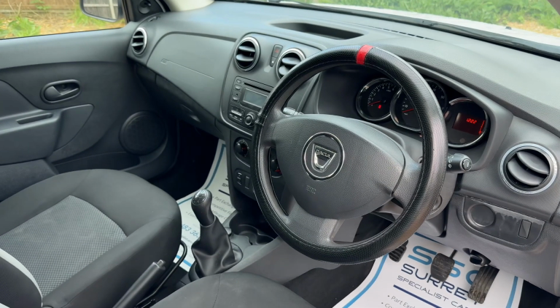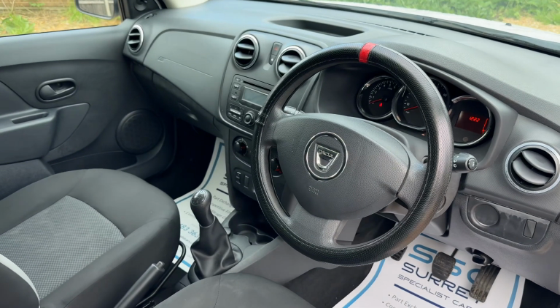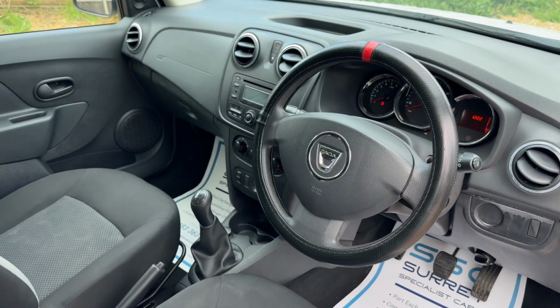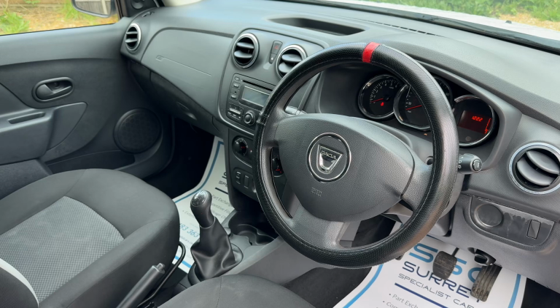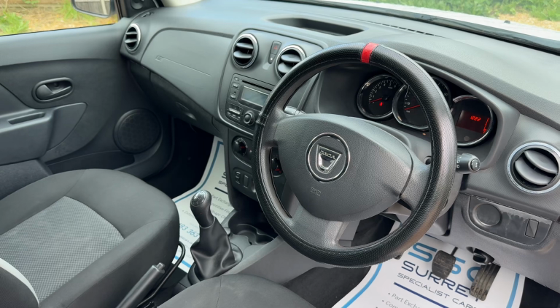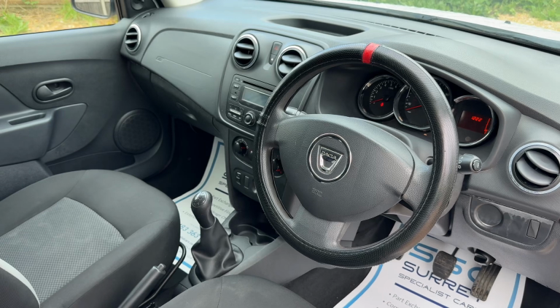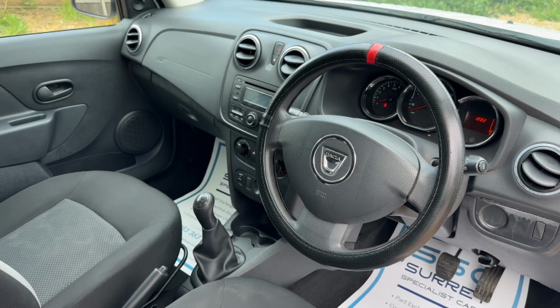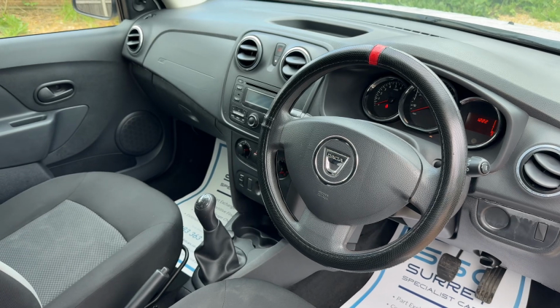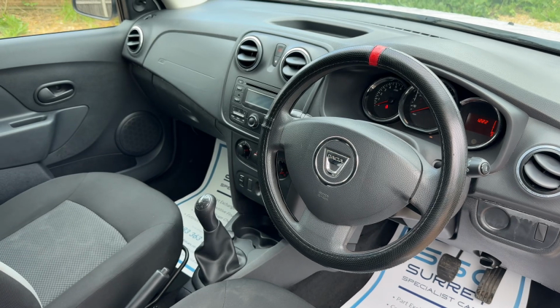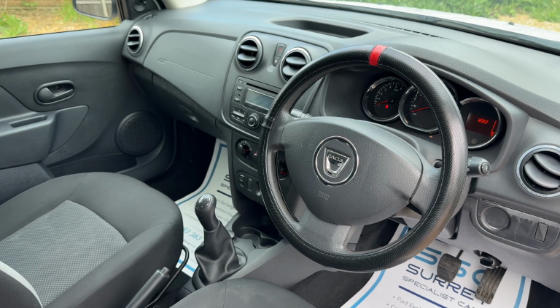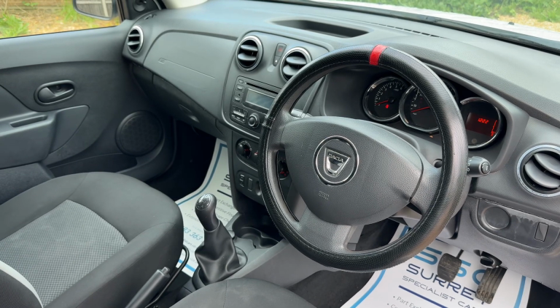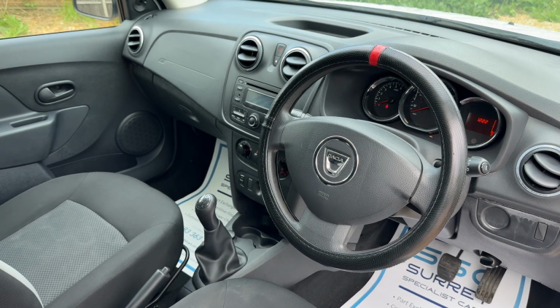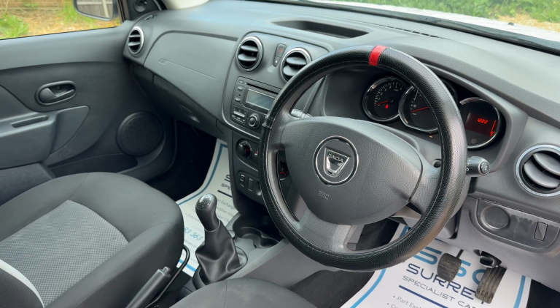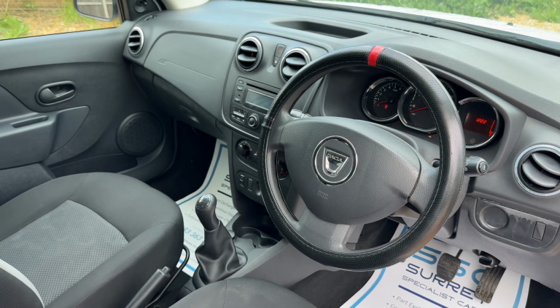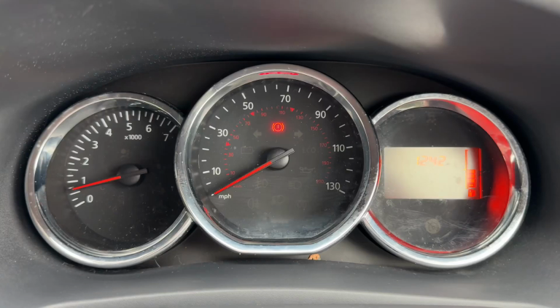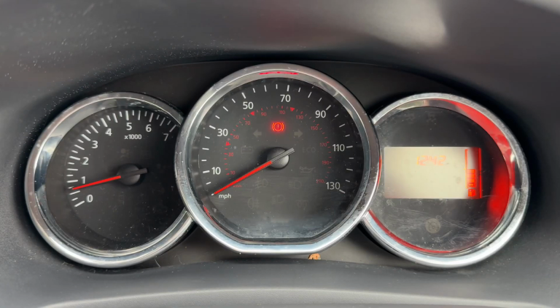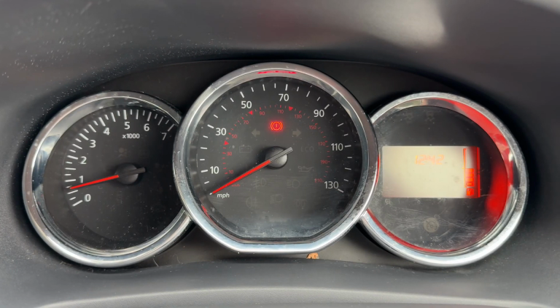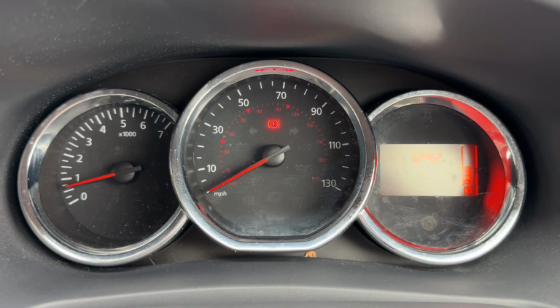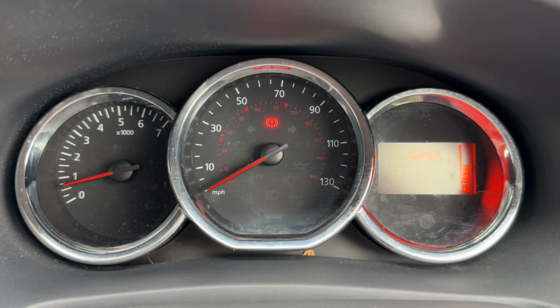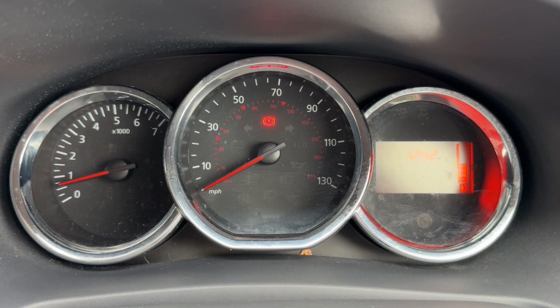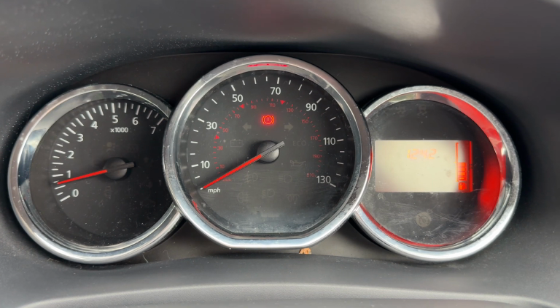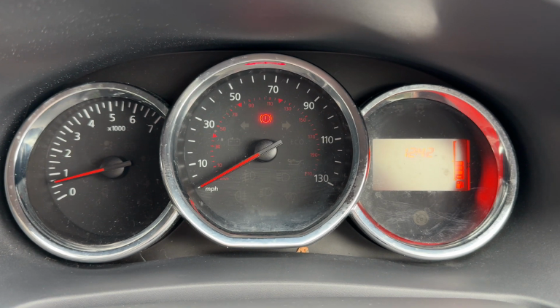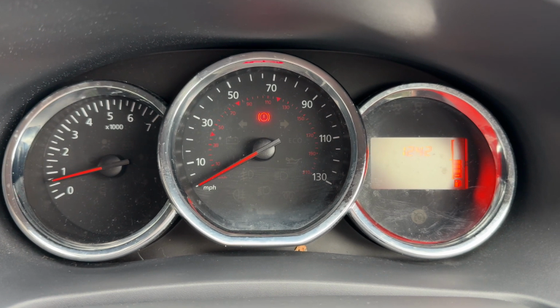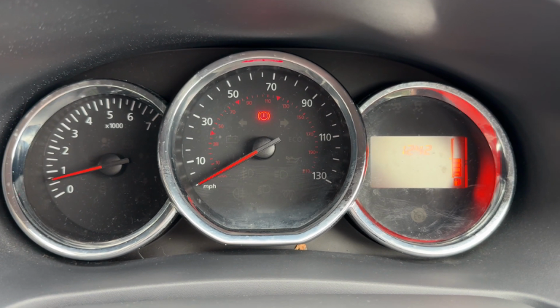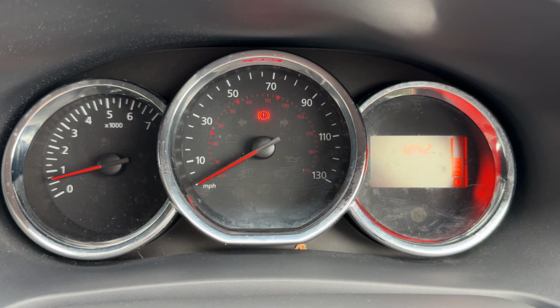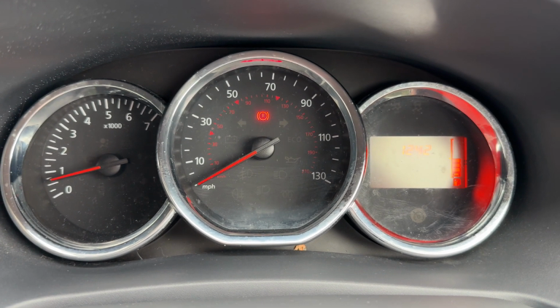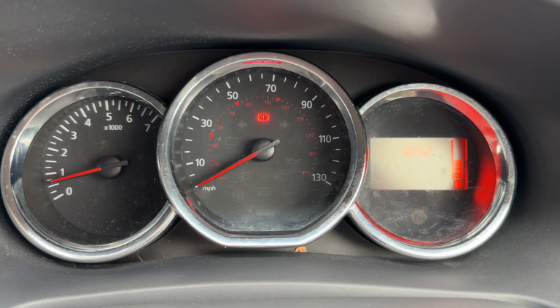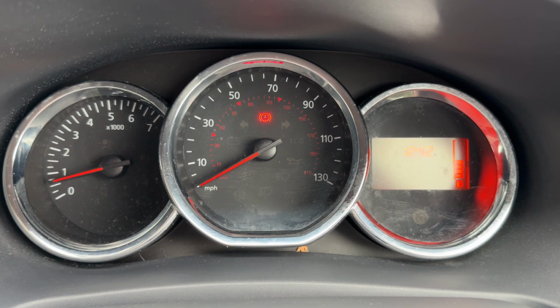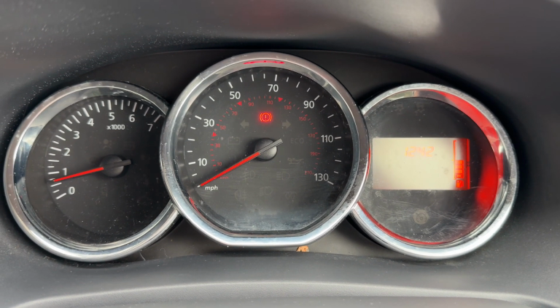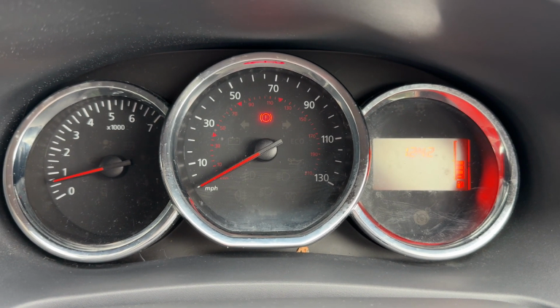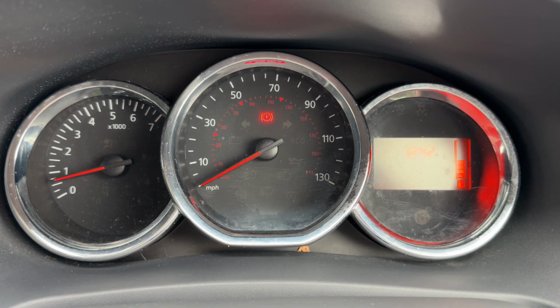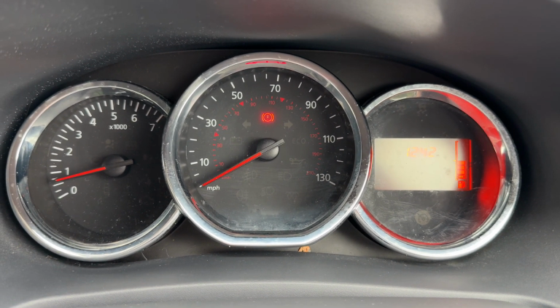Just briefly before we climb in, it's well worth seeing the interior from this exterior point of view. There's plenty to run through on the dashboard, so let's hop in and do that now. Now that we're inside the car, we're going to start with the dials — over on the left hand side we have the rev counter.